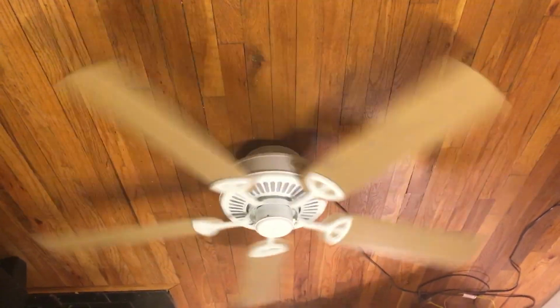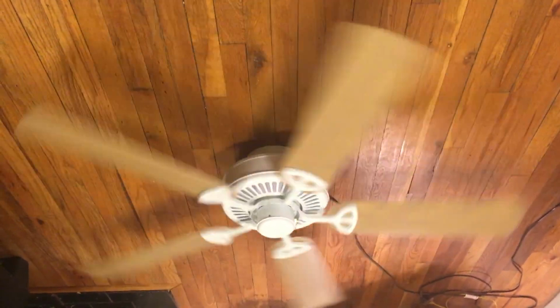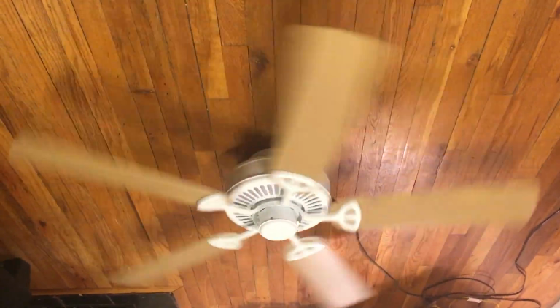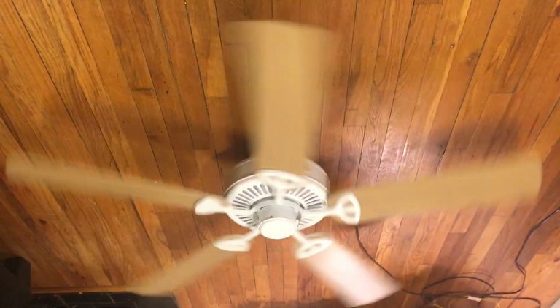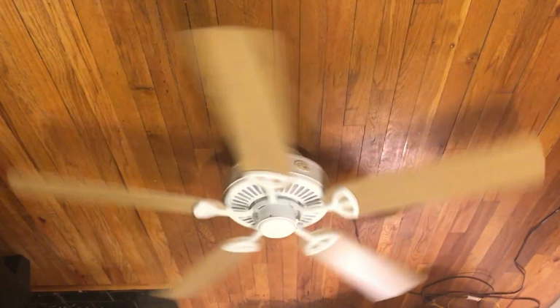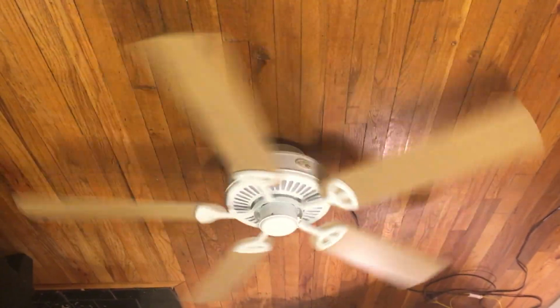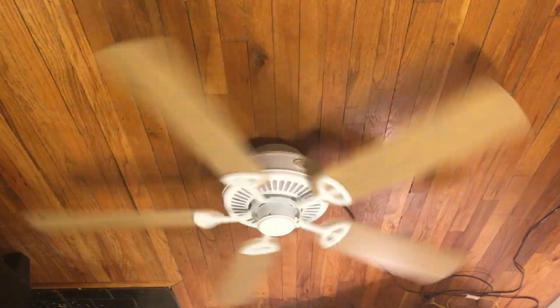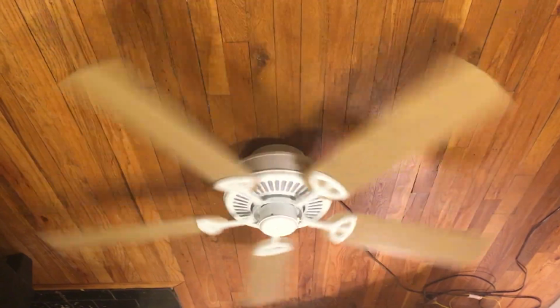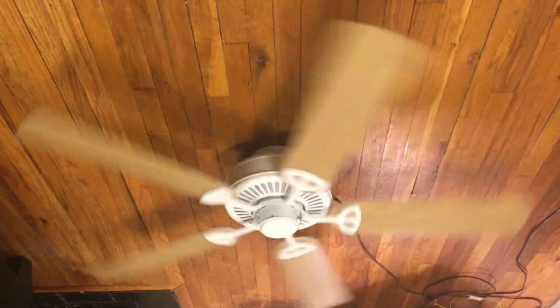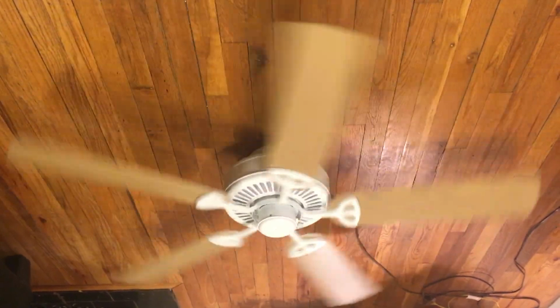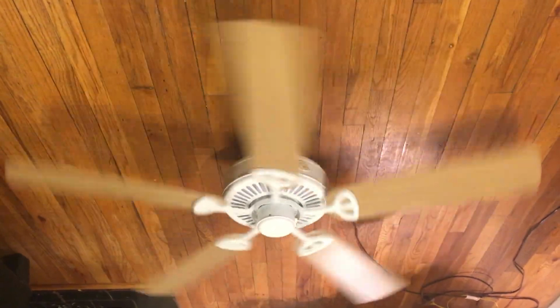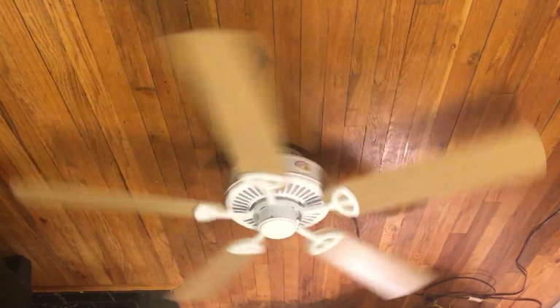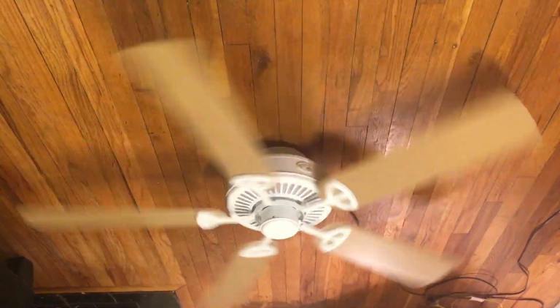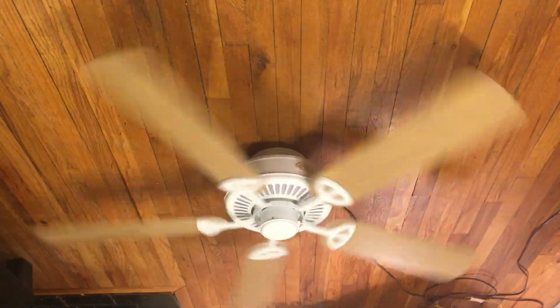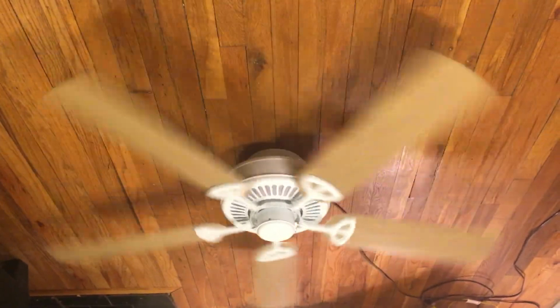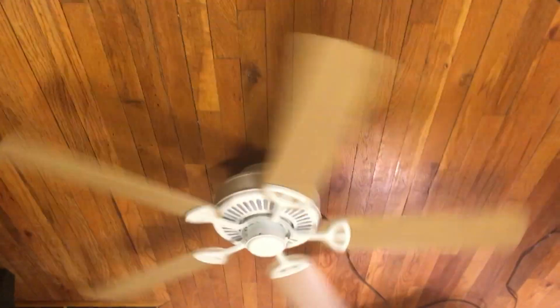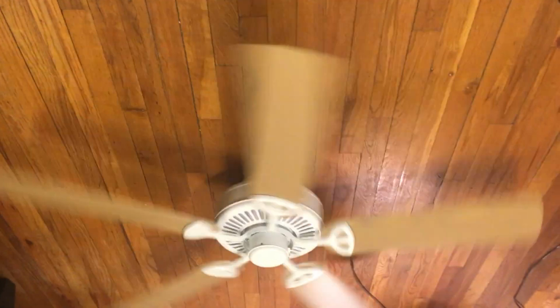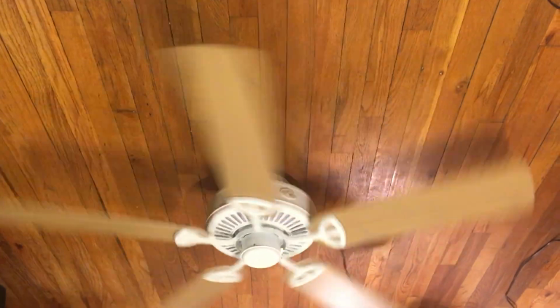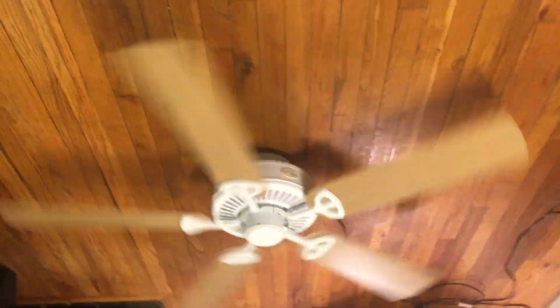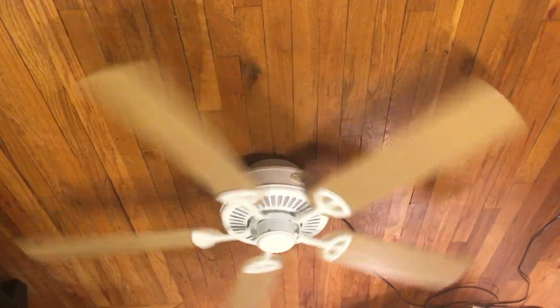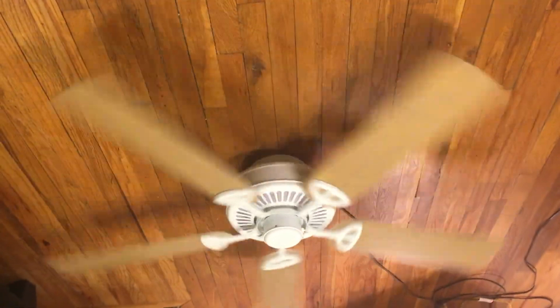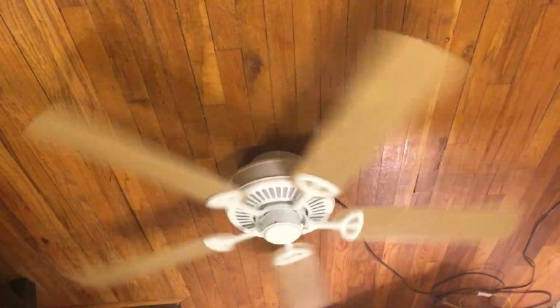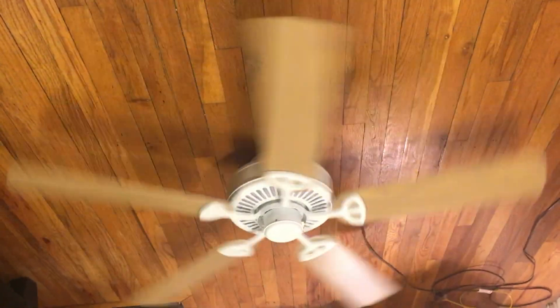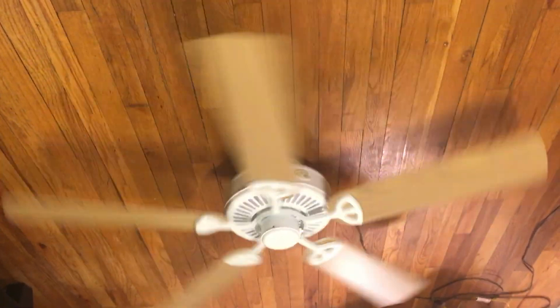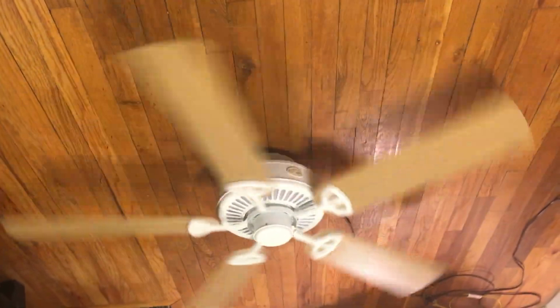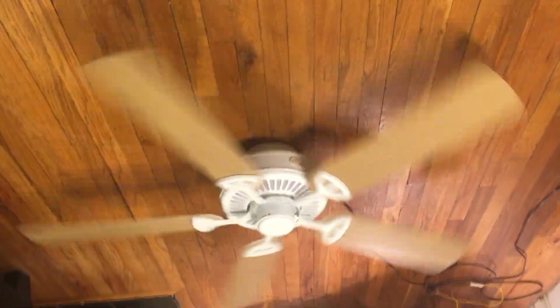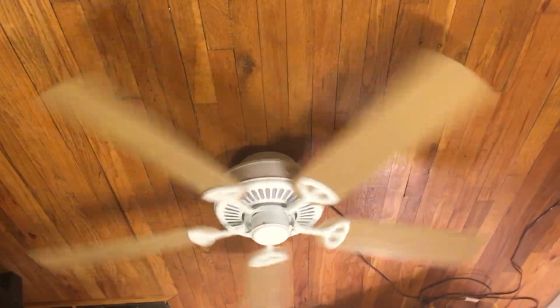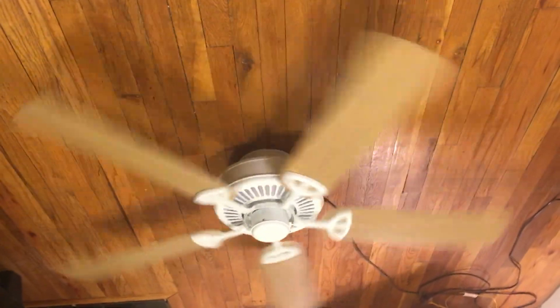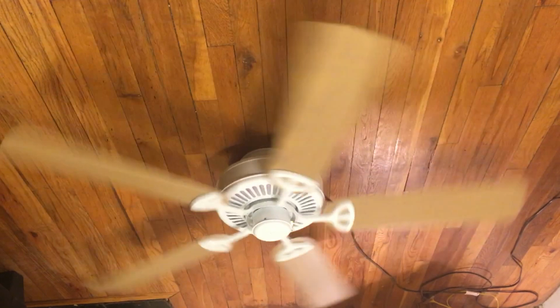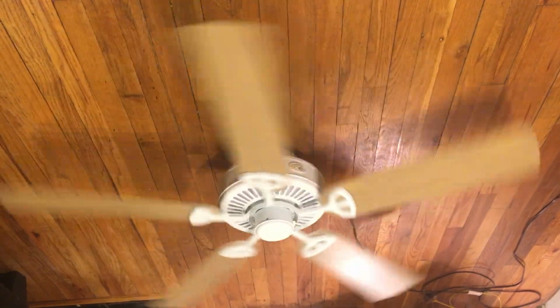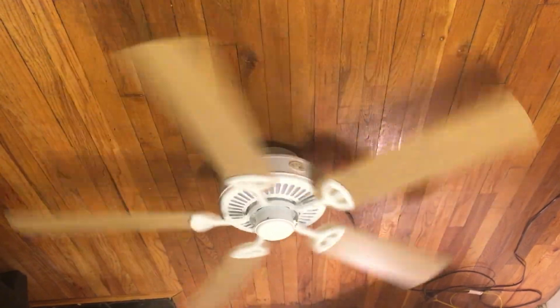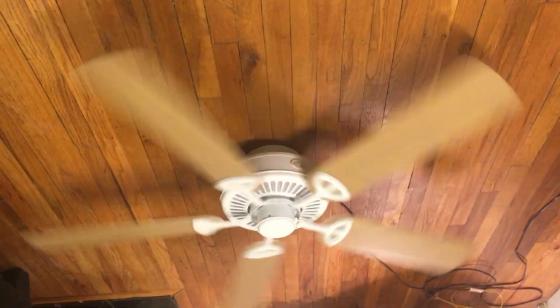It seems like a decent built fan and the air movement's not bad at all. It's nice compared to the Carousel — some people say it's a bad fan, and the quality of the Carousel is pretty bad, I'll be honest — but the air movement is not horrible. It's actually pretty good air movement, especially for a hugger.